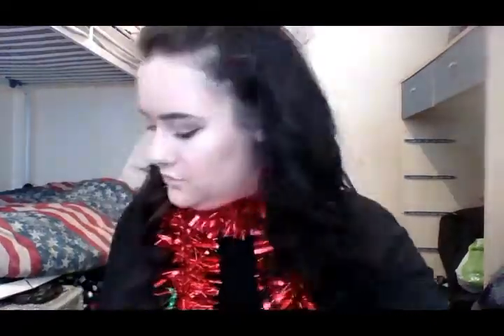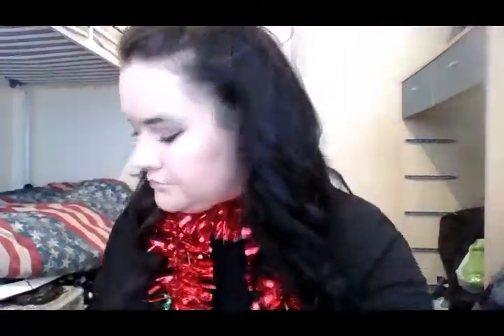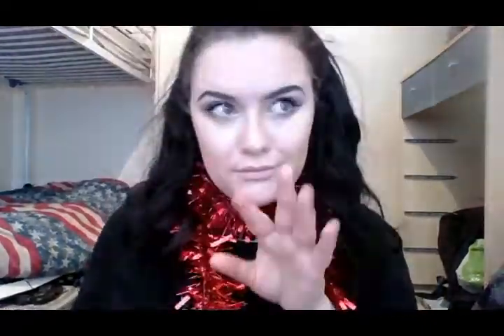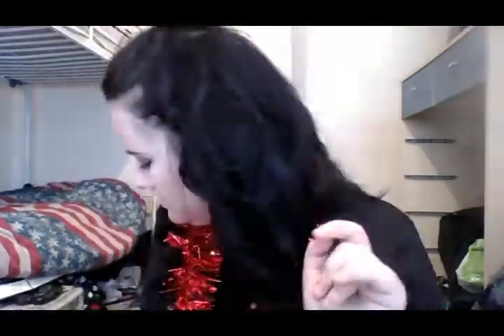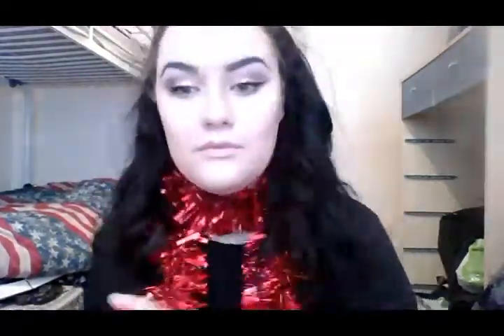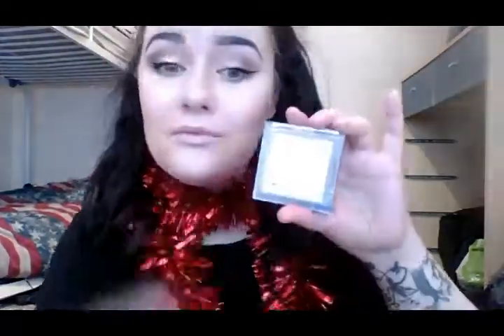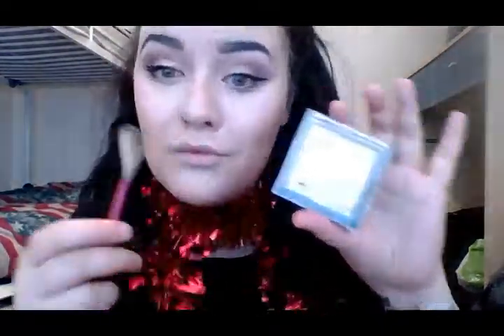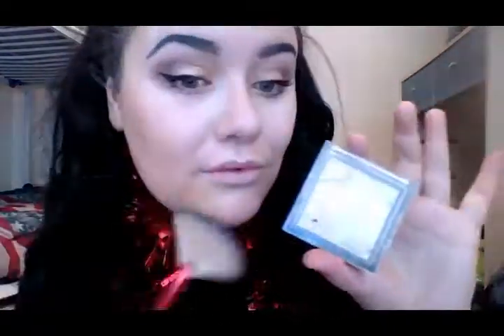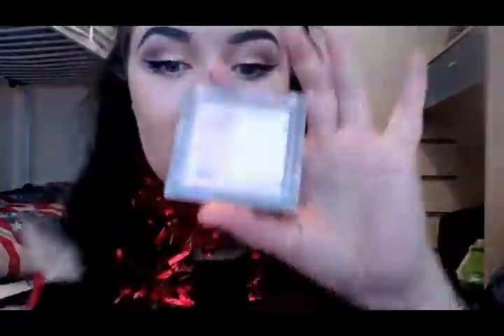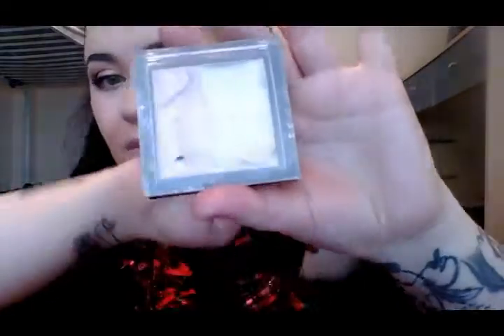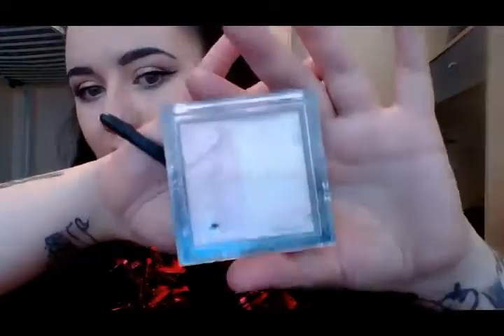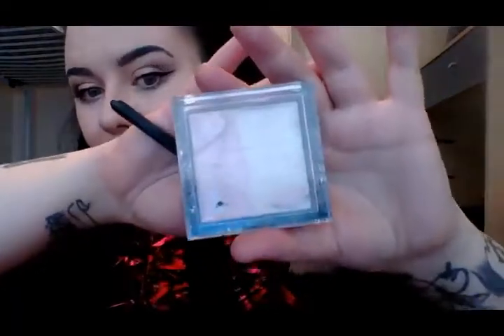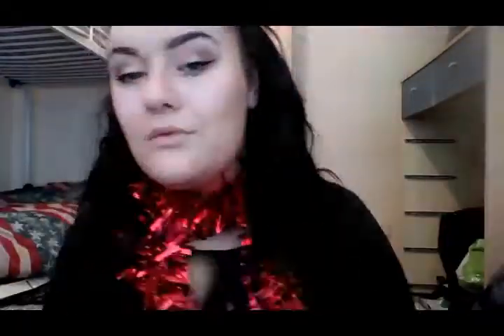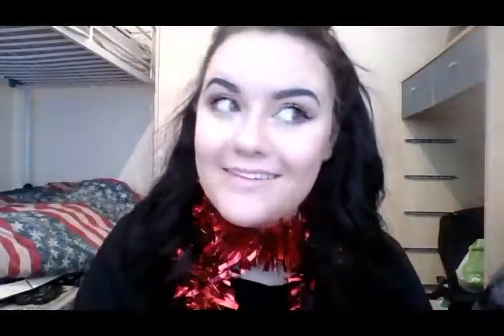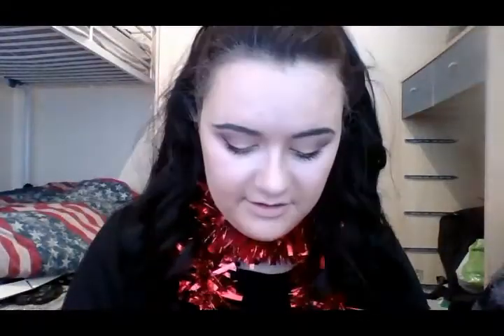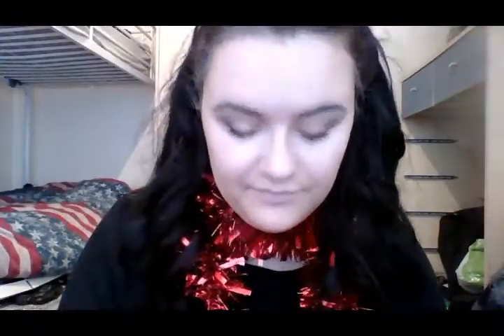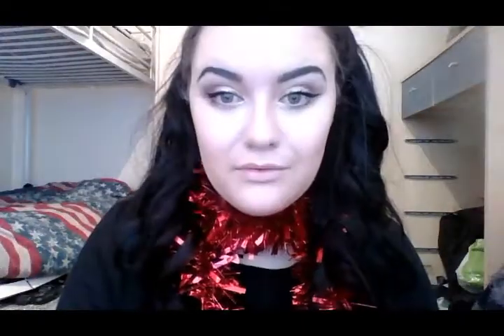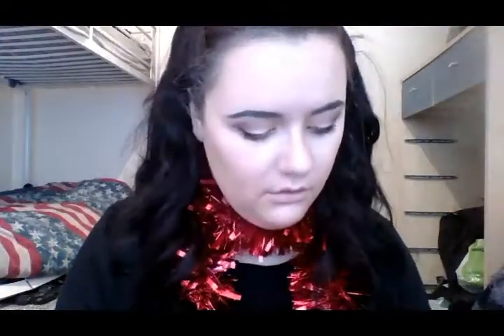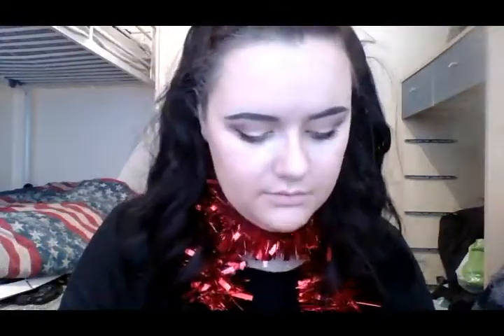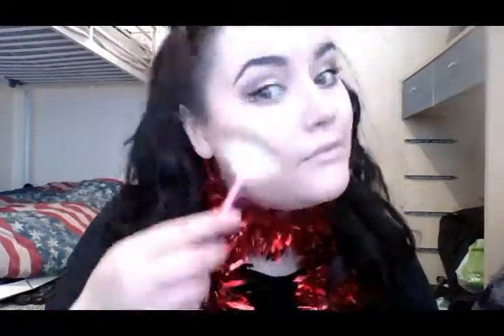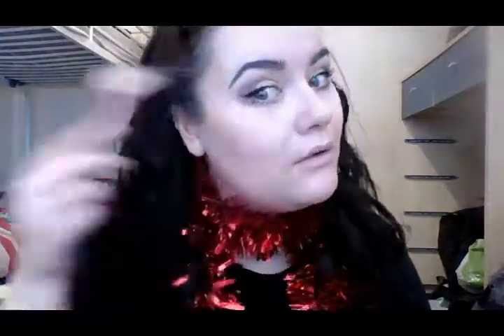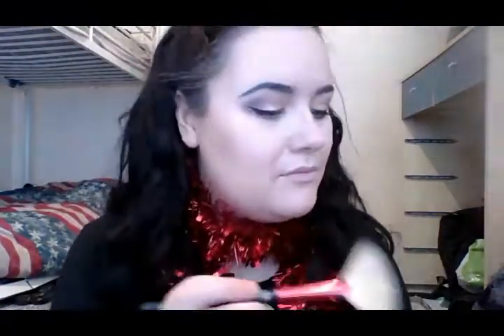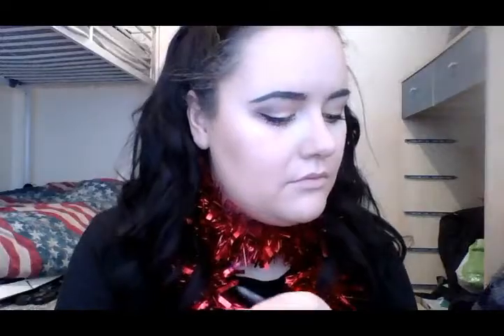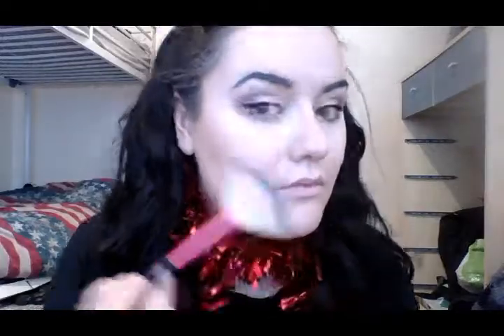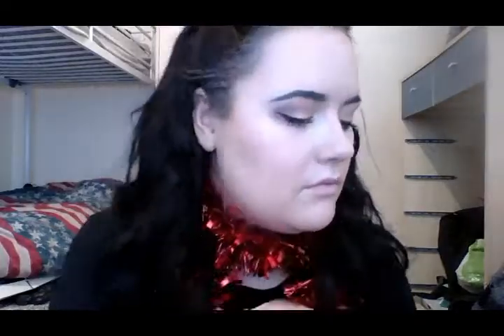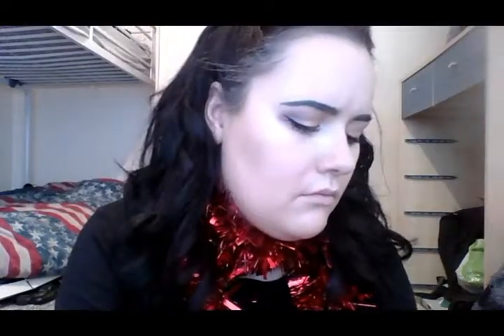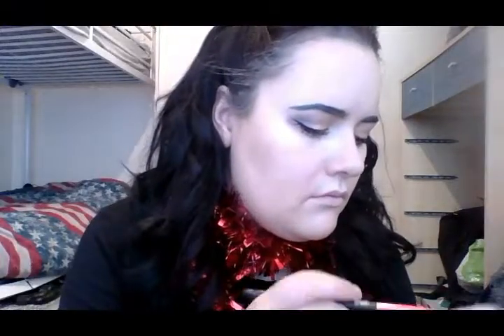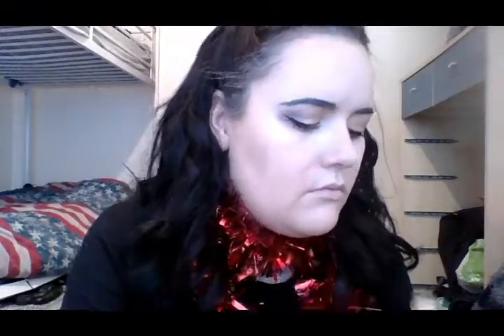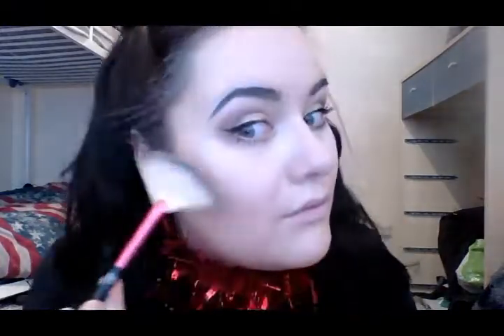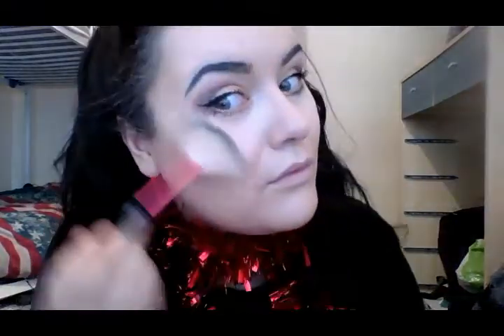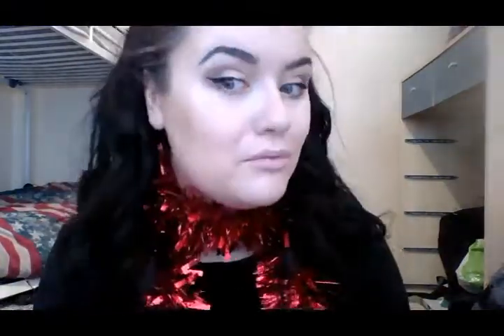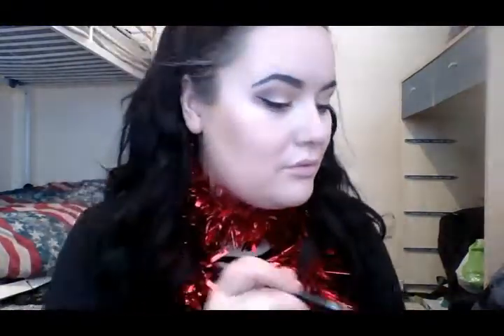Now I'm going to give the height of my cheekbones a glow with the Makeup Revolution highlighter. It's broken but I love it — it gives a nice glowy look on top of your cheekbones so you can stand out at Christmas and New Year.